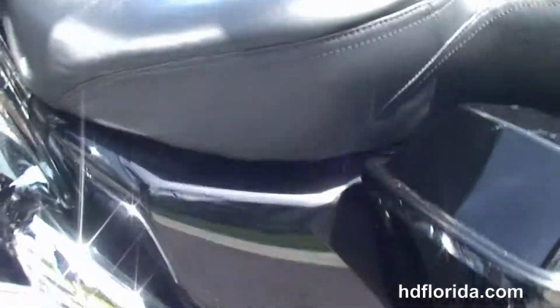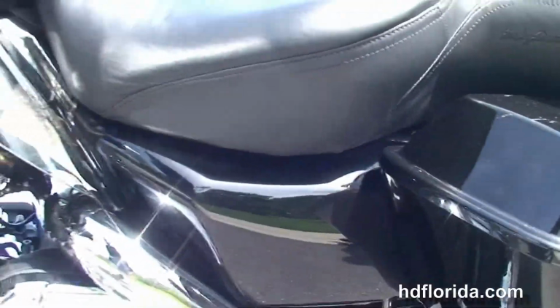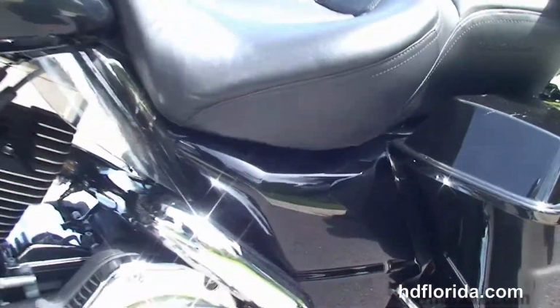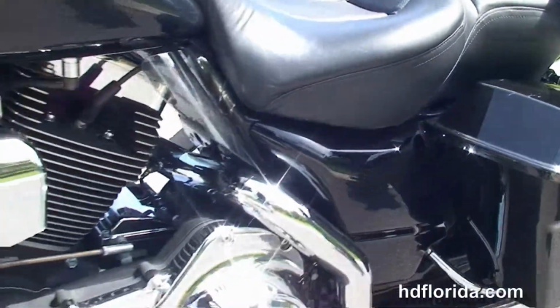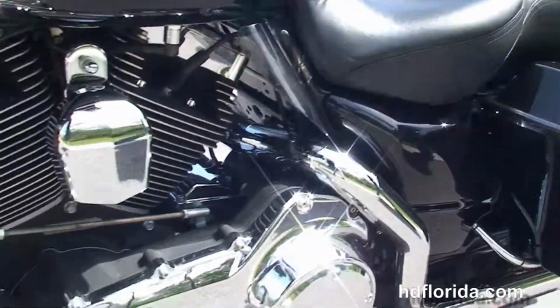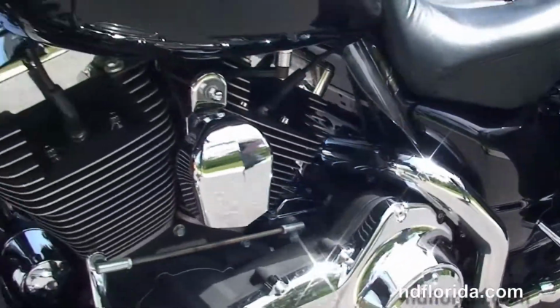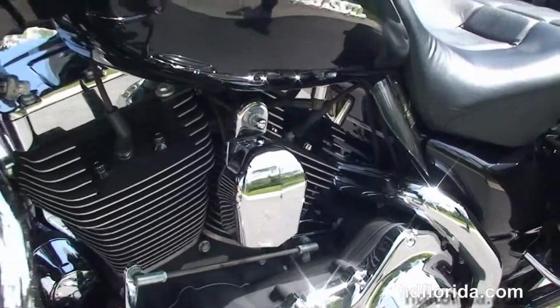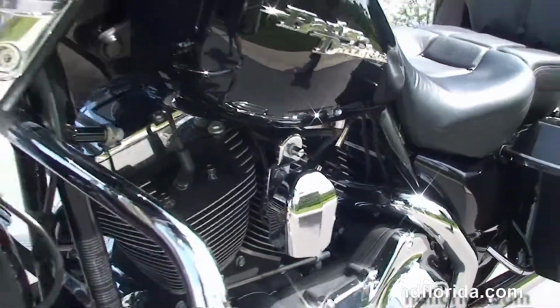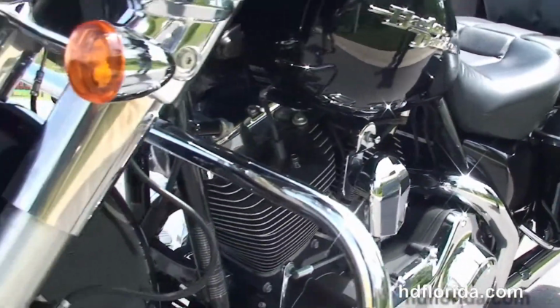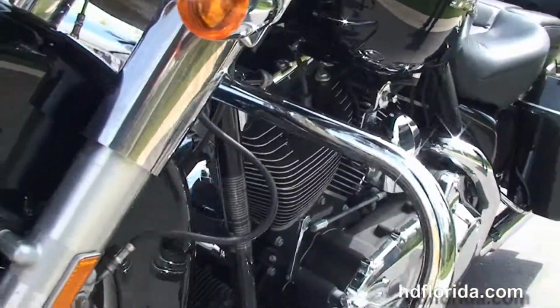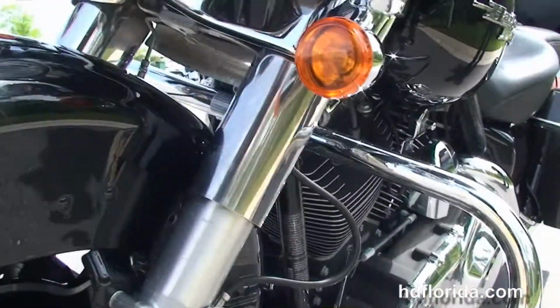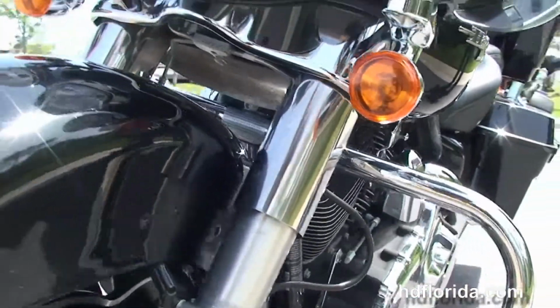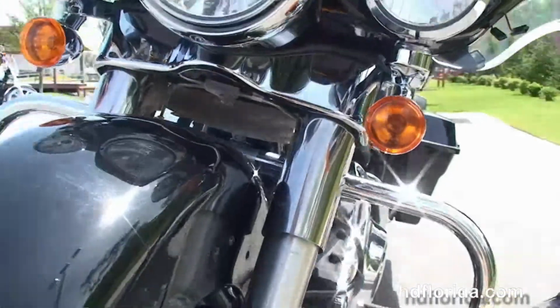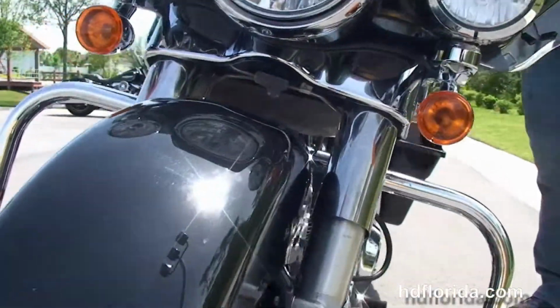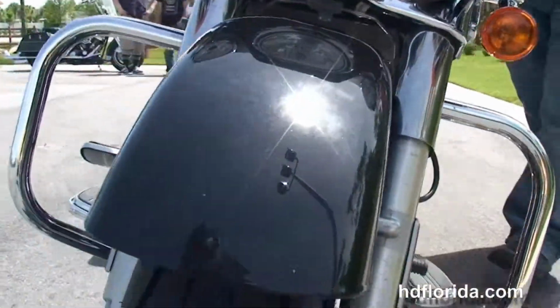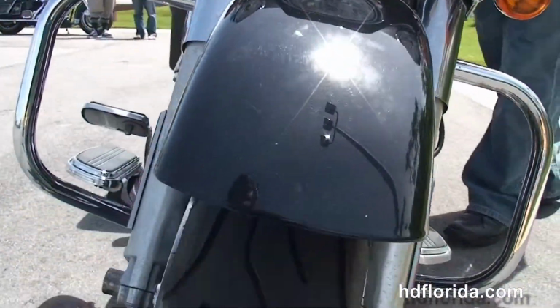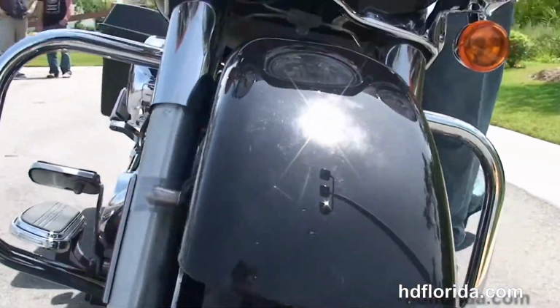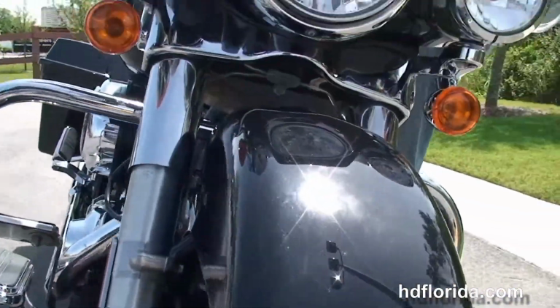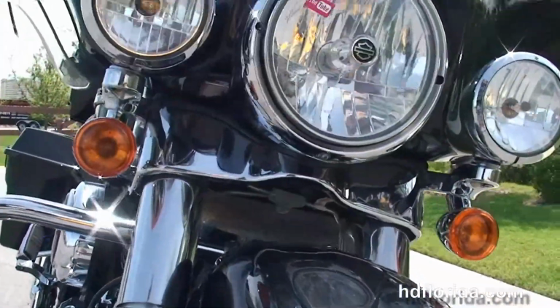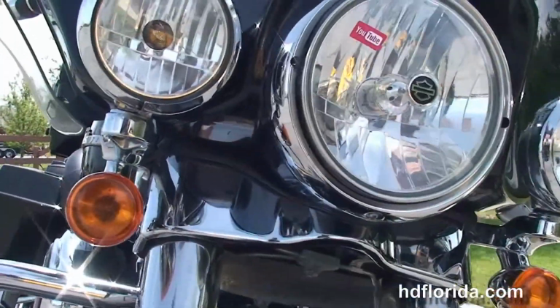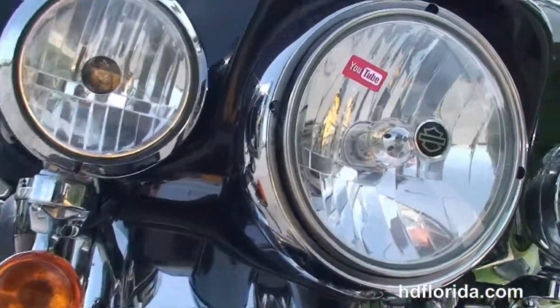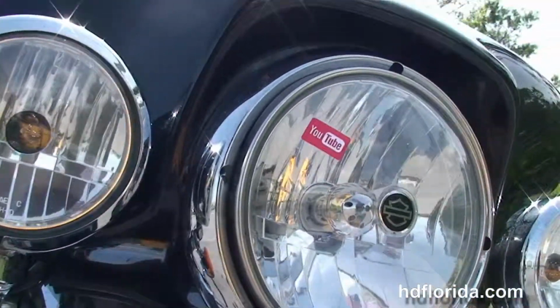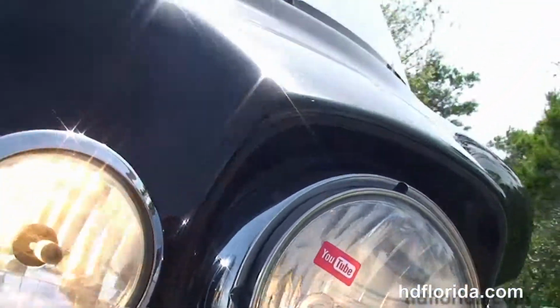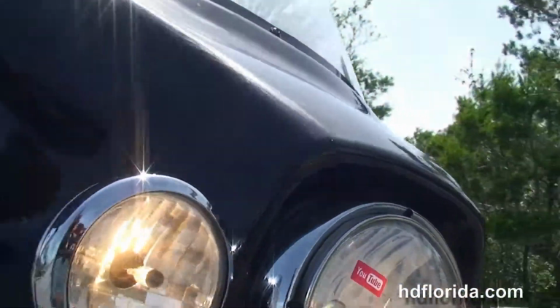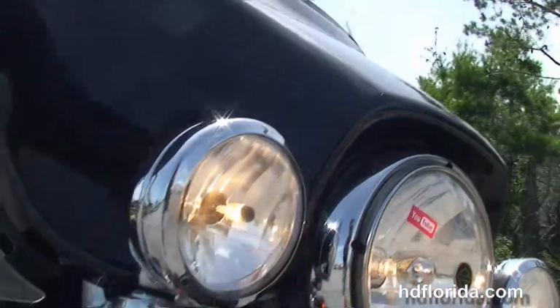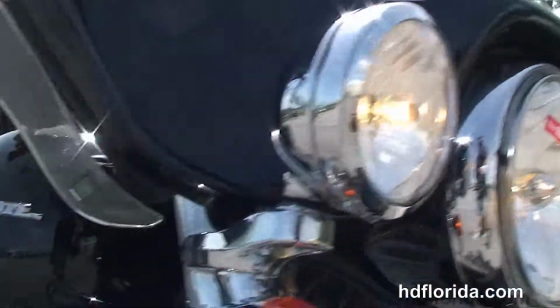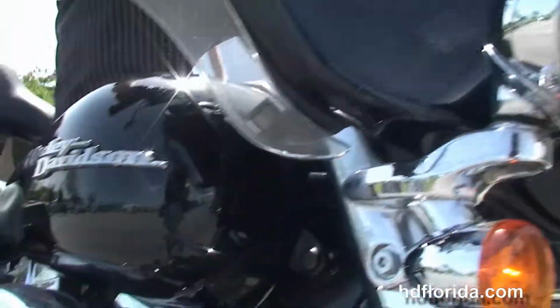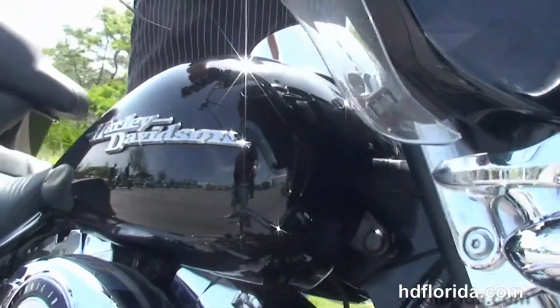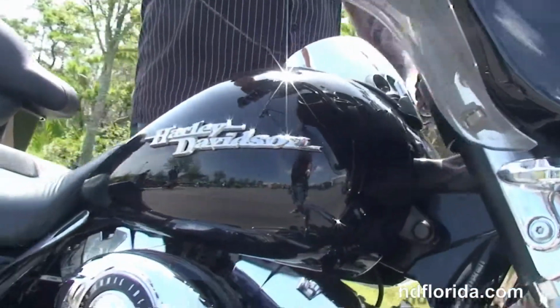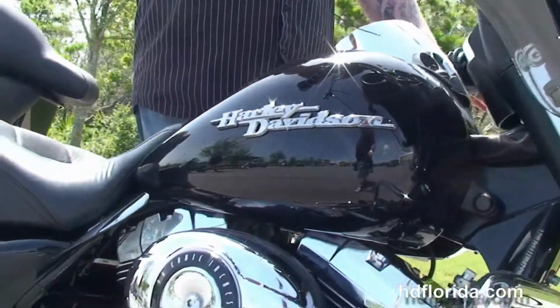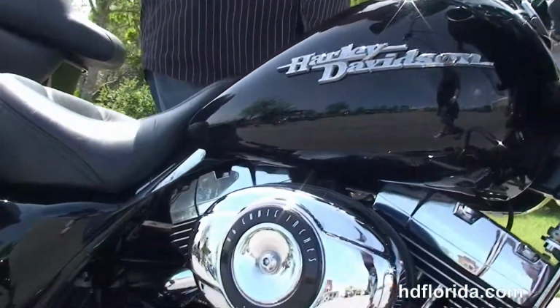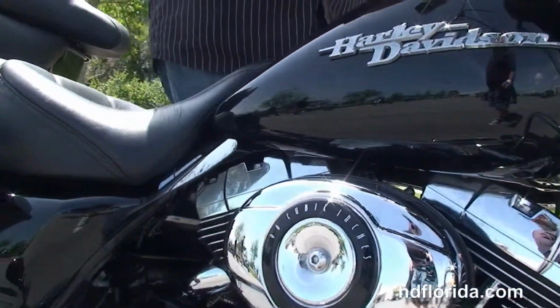Heat shields, it's in vivid black, options and accessories totaling over $4,300. It's in stock and ready for immediate delivery. We finance used Harley-Davidsons up to 72 months and be sure to ask about our Fly & Ride program.